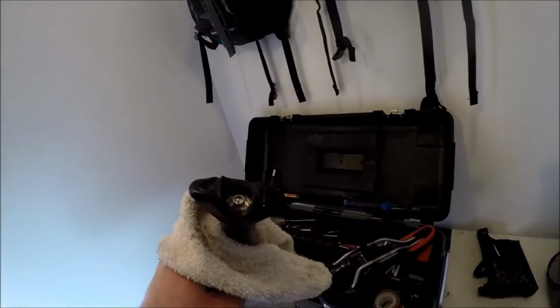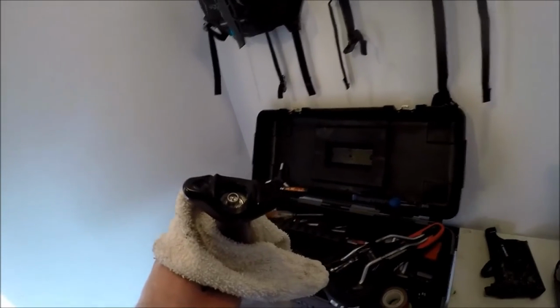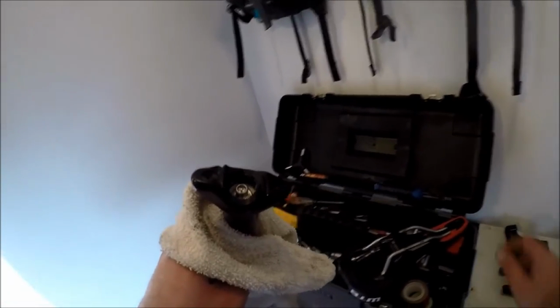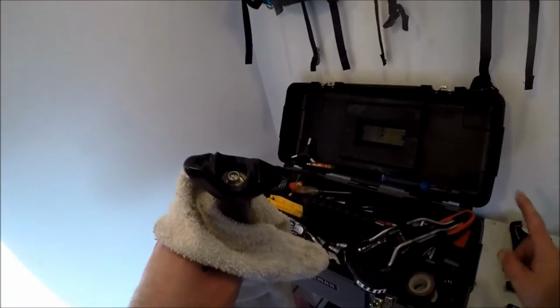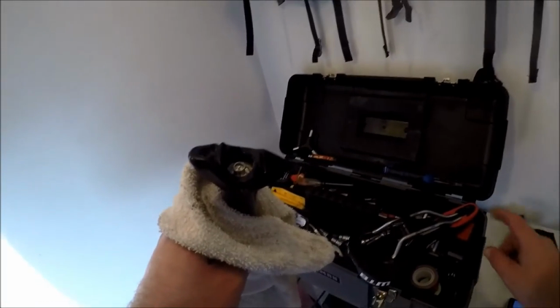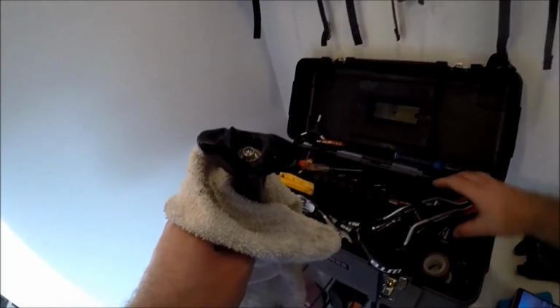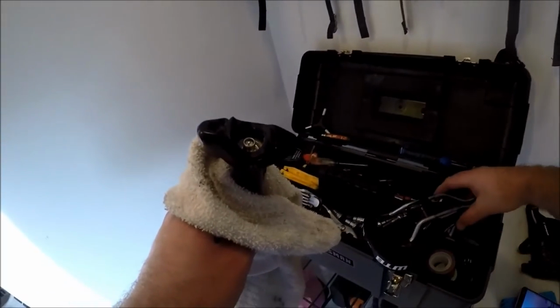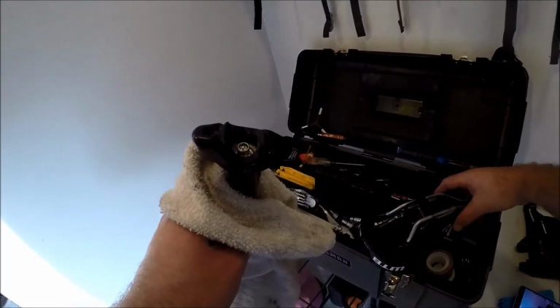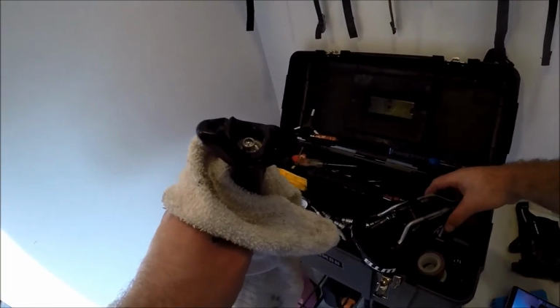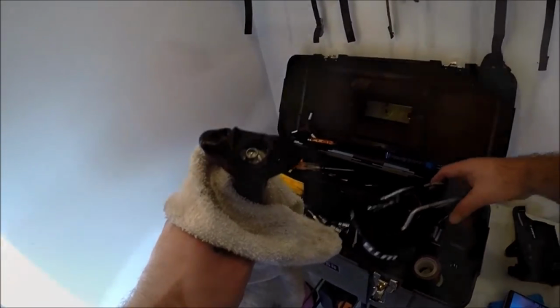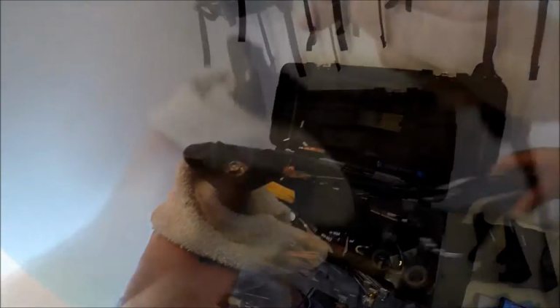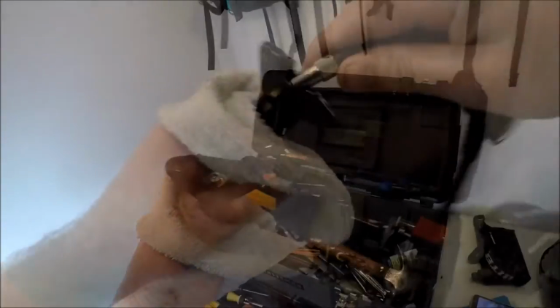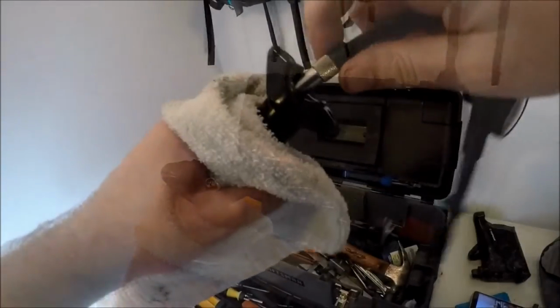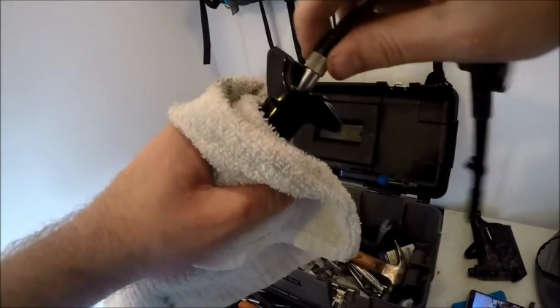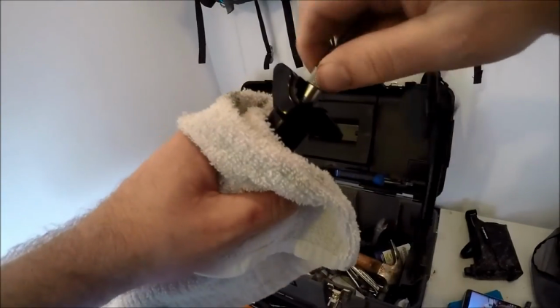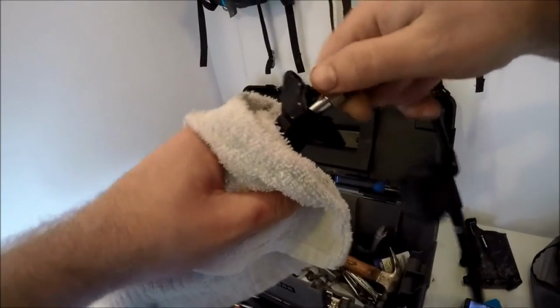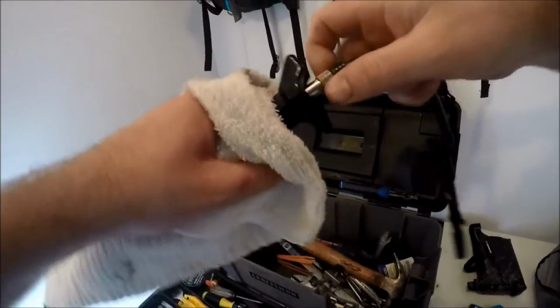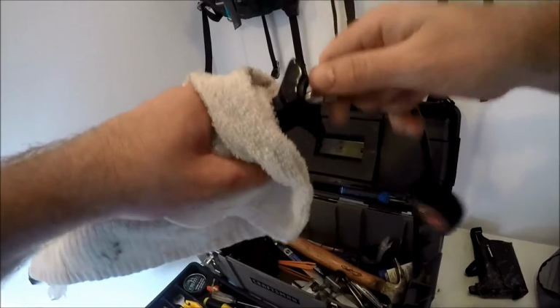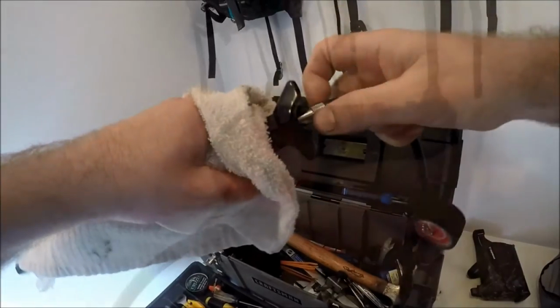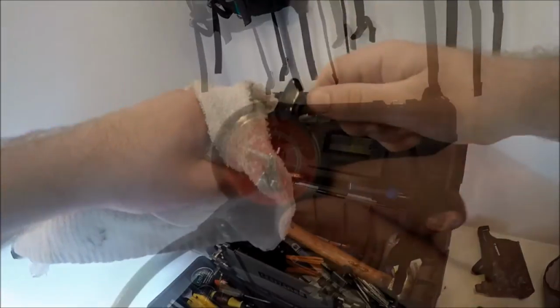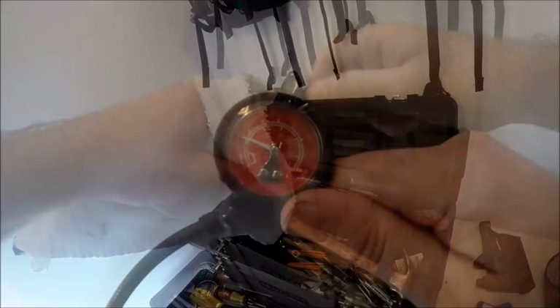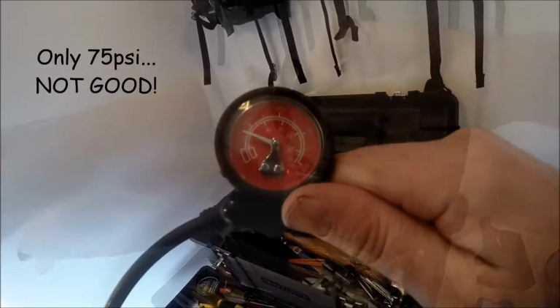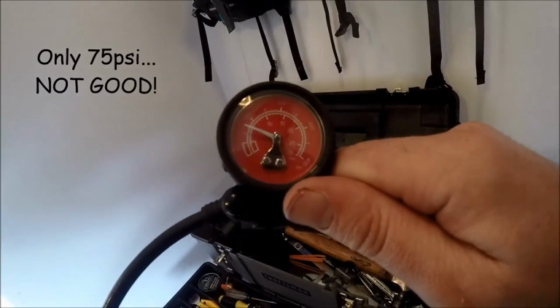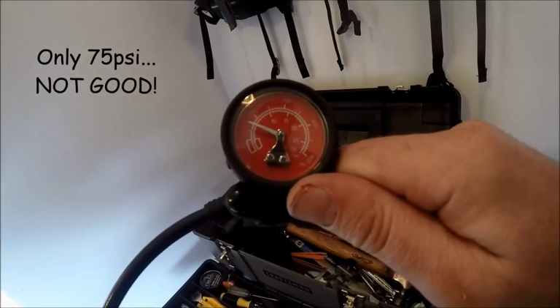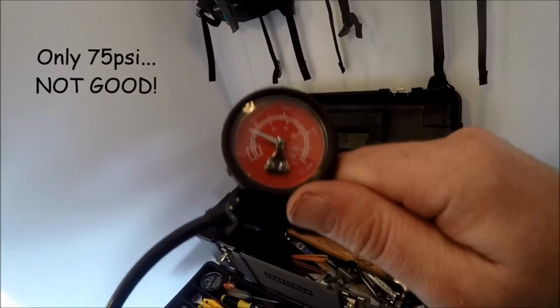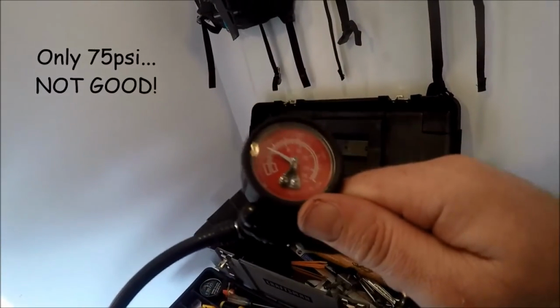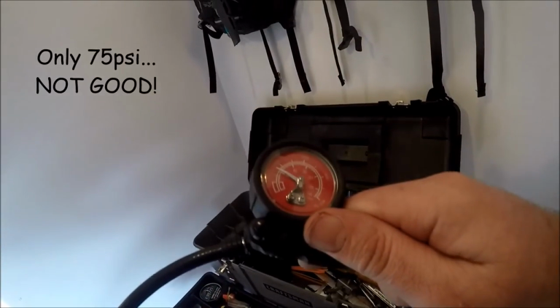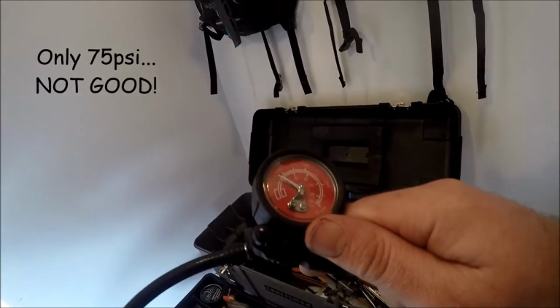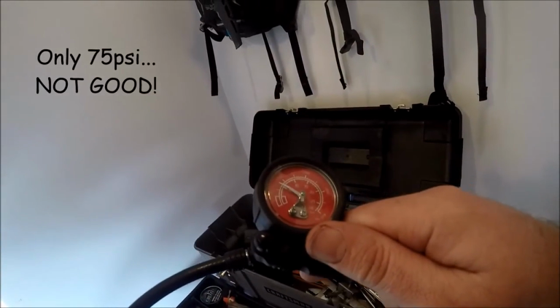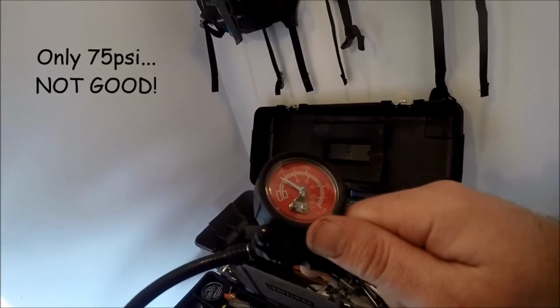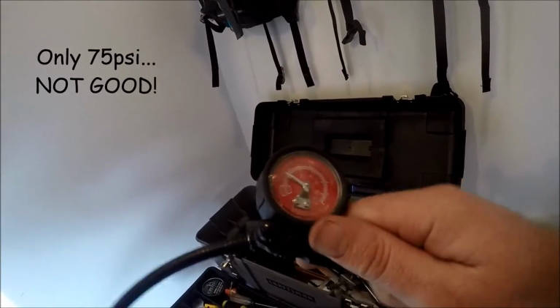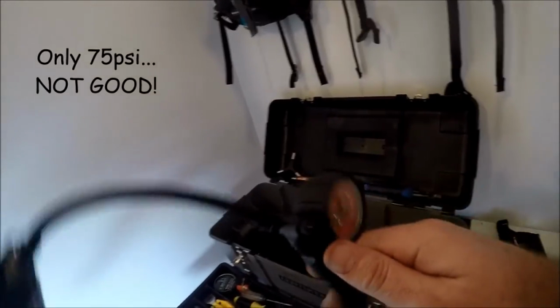But before I just go and let all the air out, let's see how much is in there. Not good — 75. That's low.